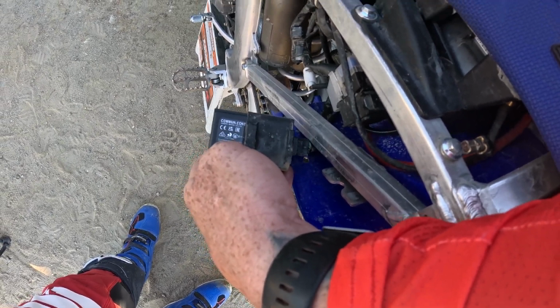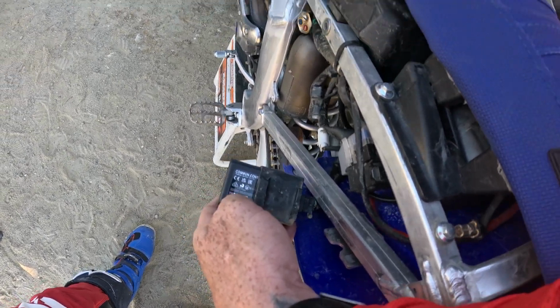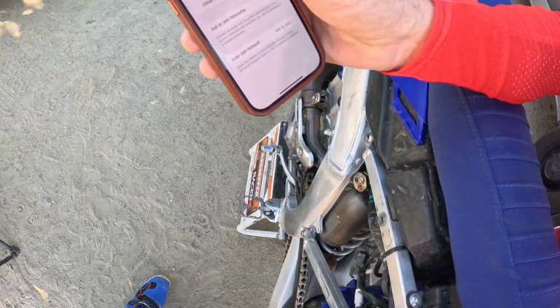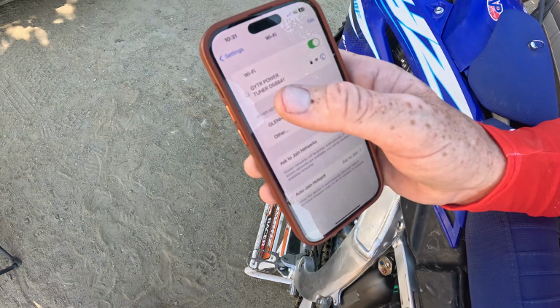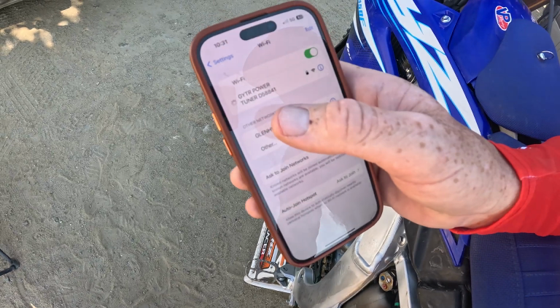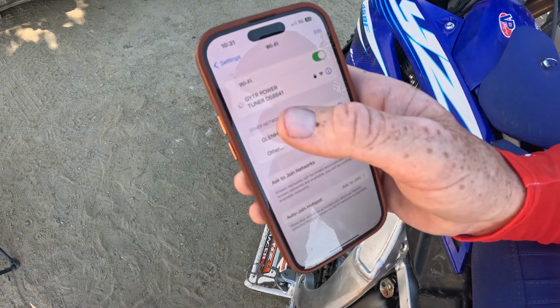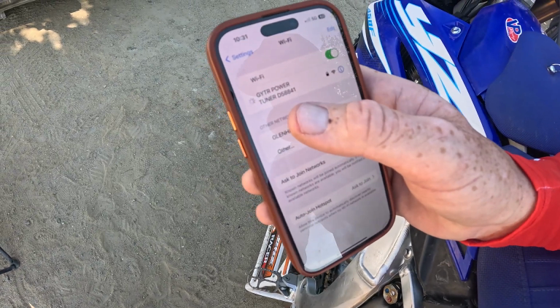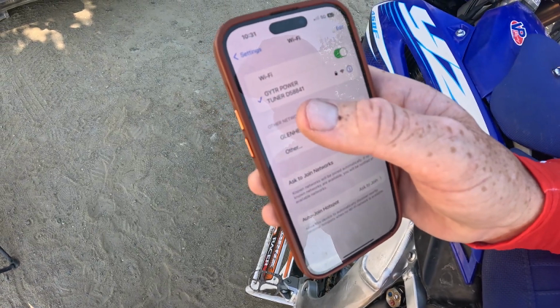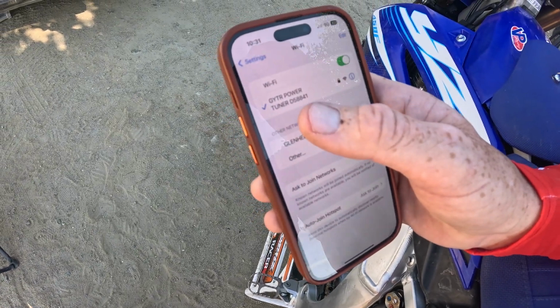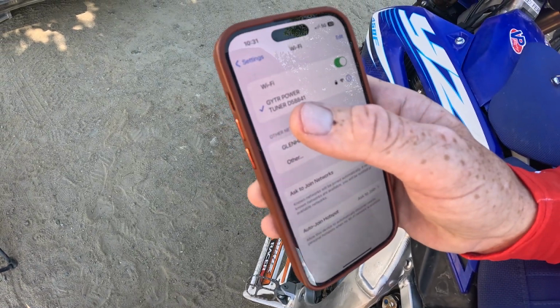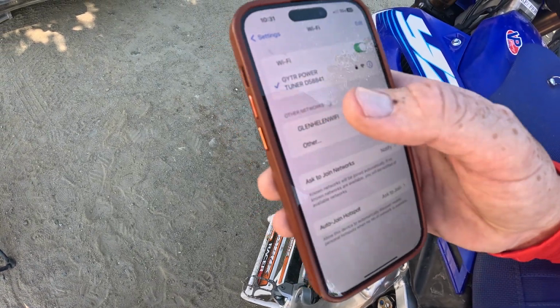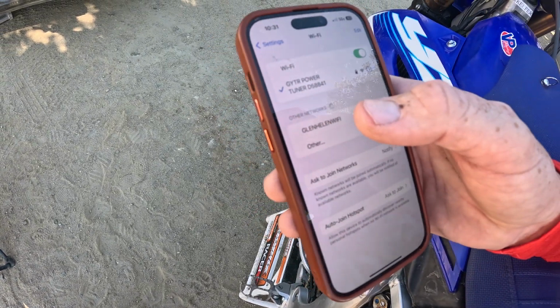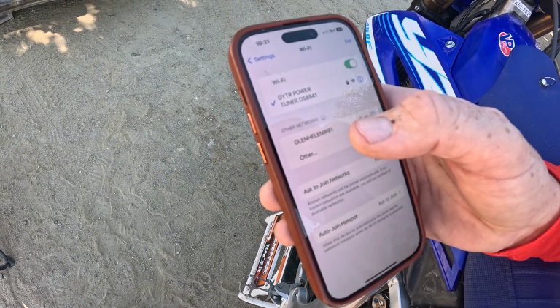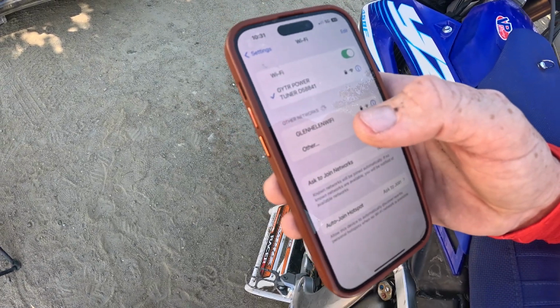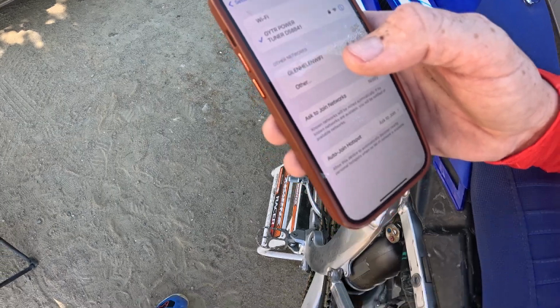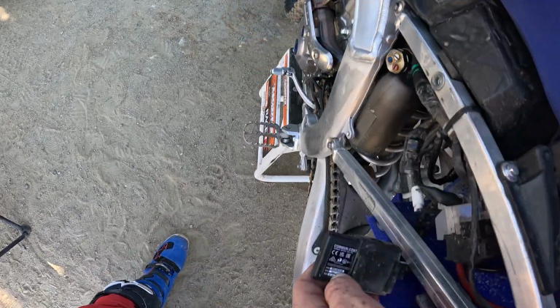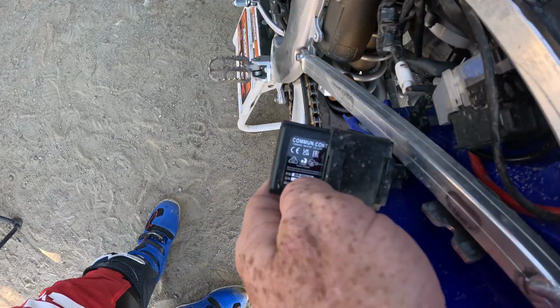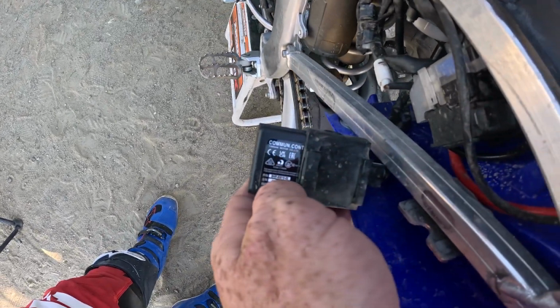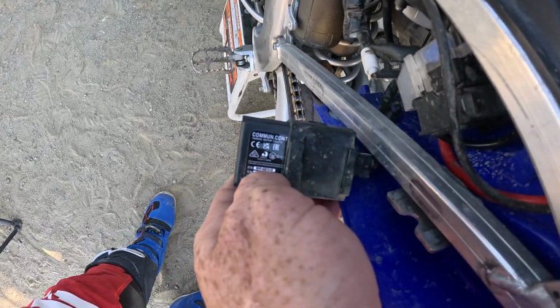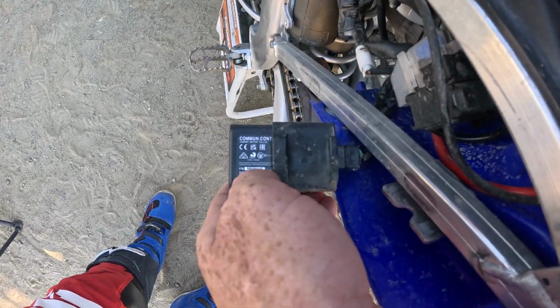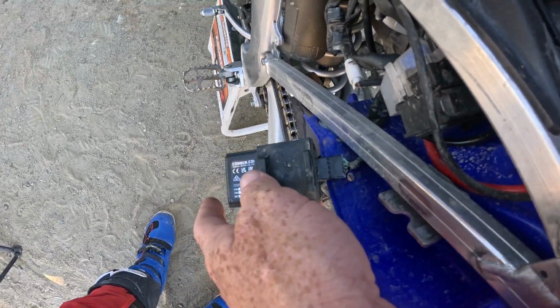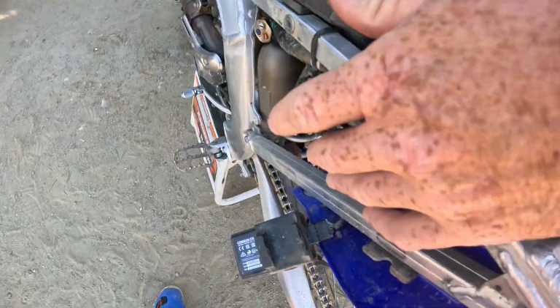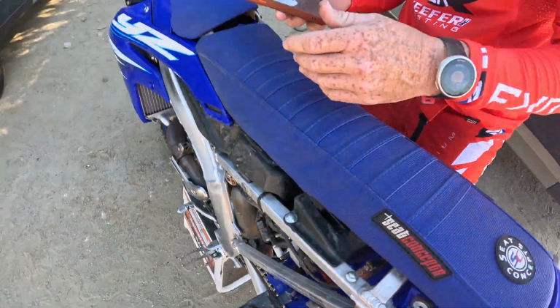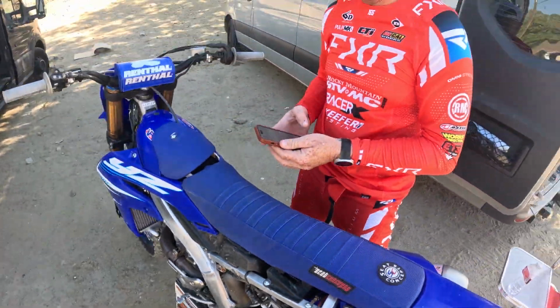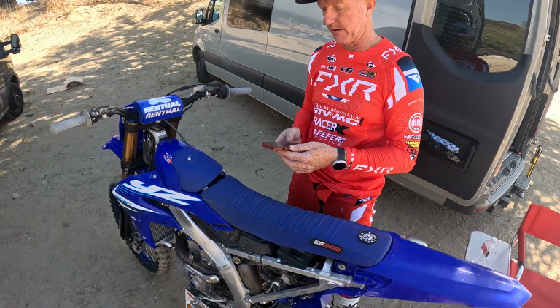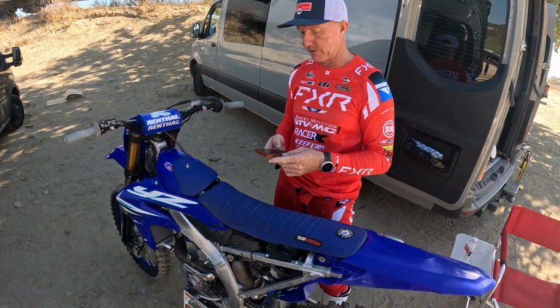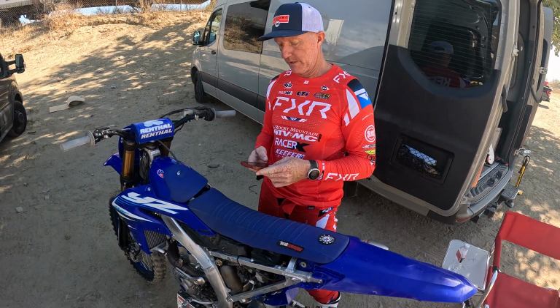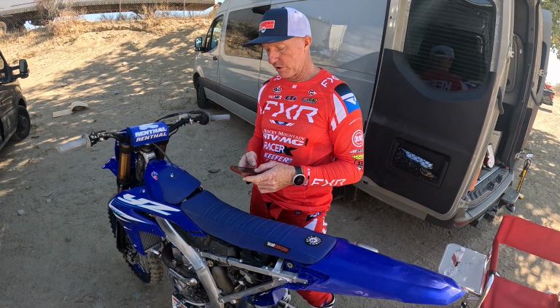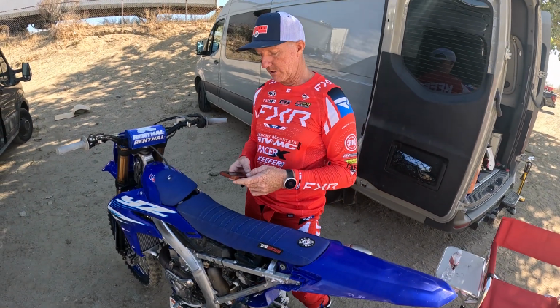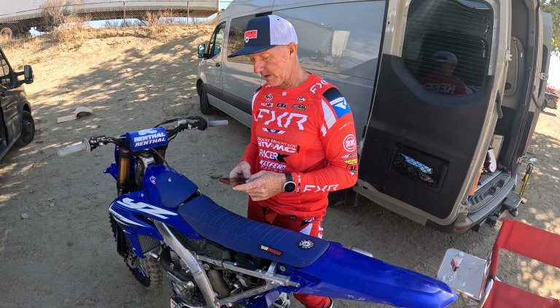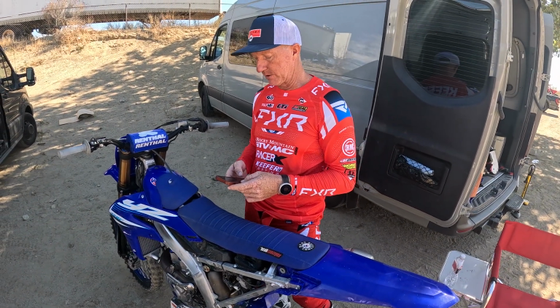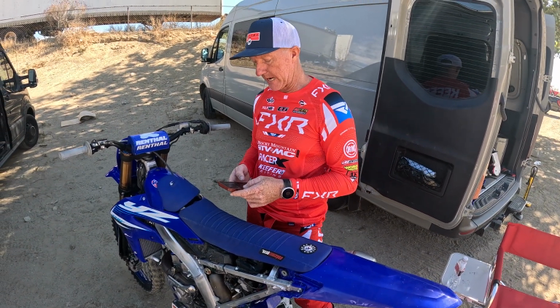But first you got to find this. It's already connecting — it'll search for it. And then your password will be your serial number on your CCU. So once you've done all that, you're connected. Now we're in. So now we'll go into our Yamaha Power Tuner app.